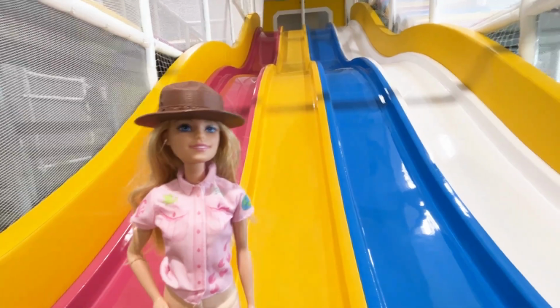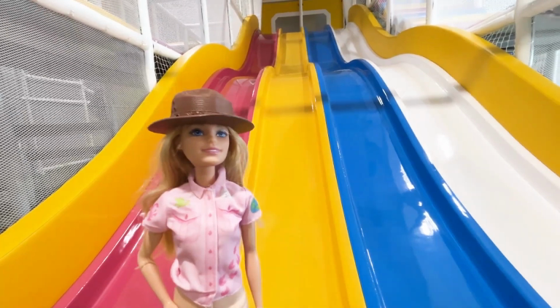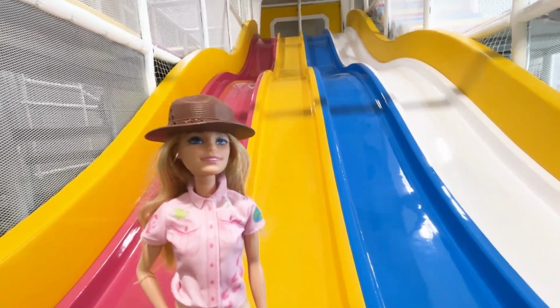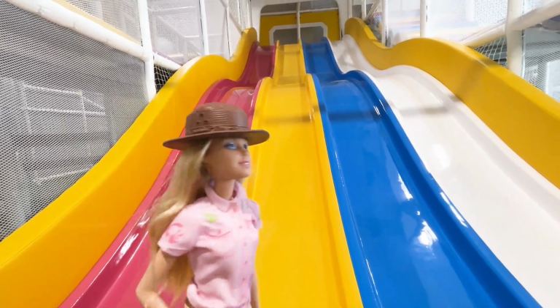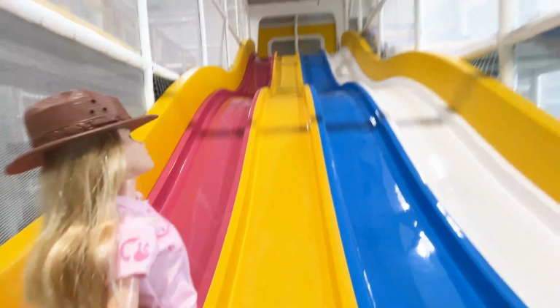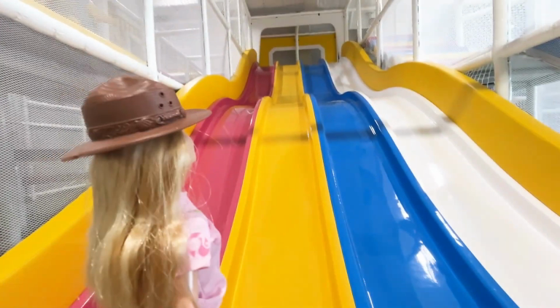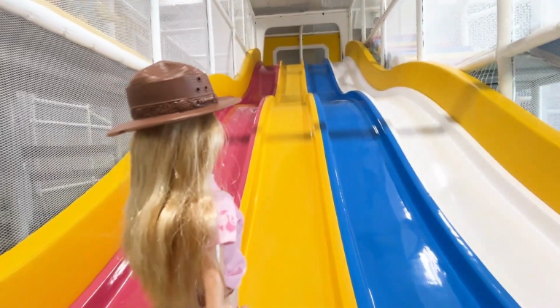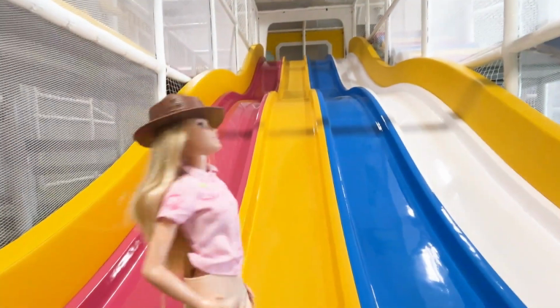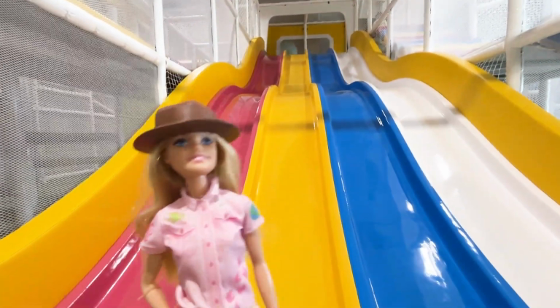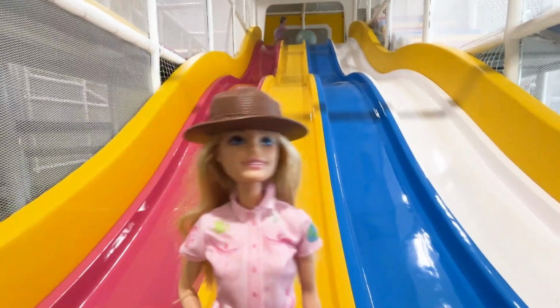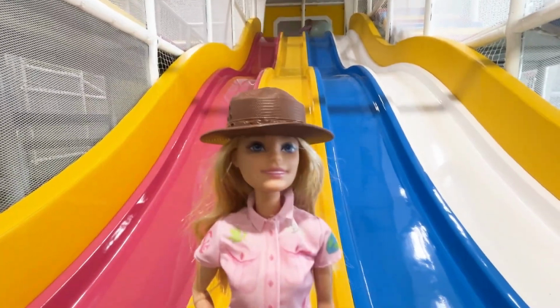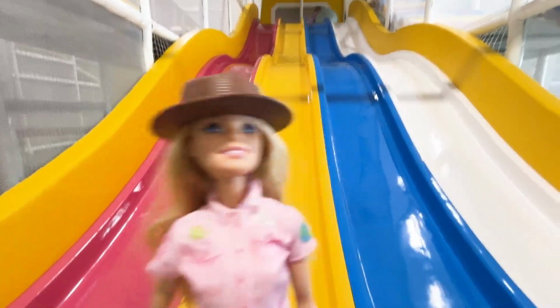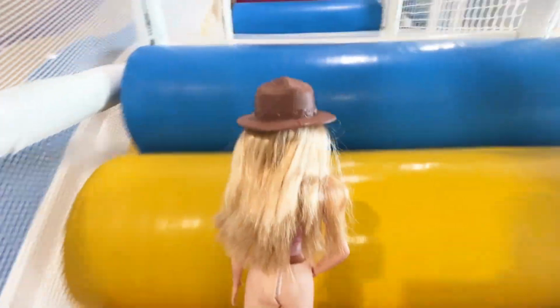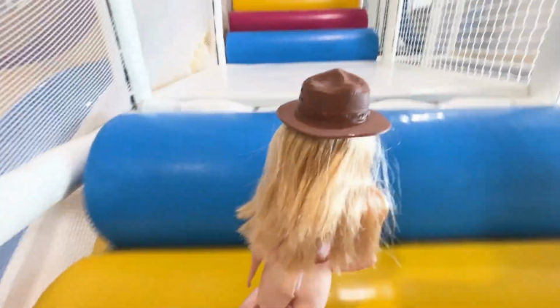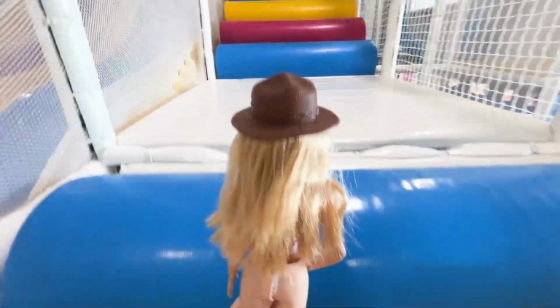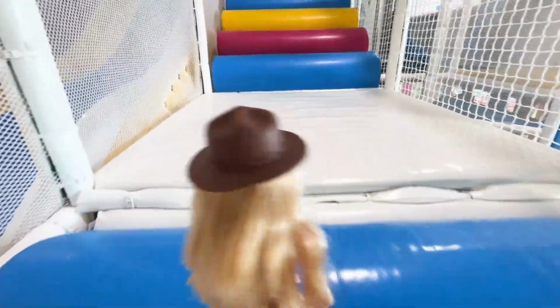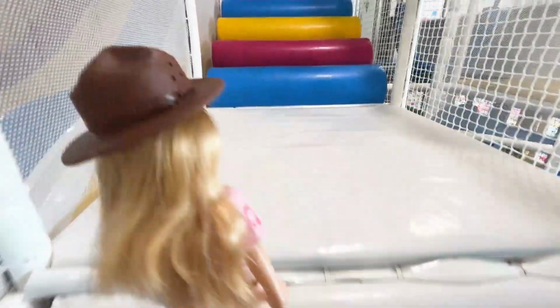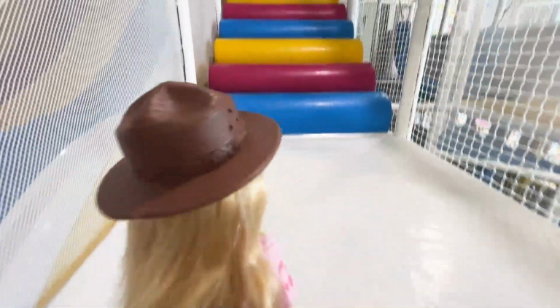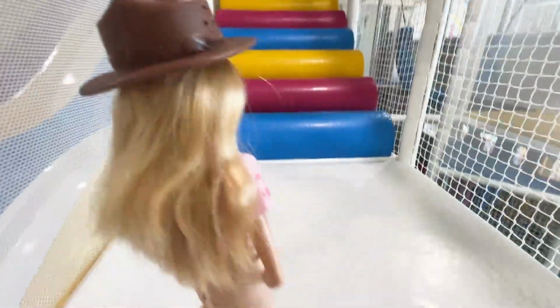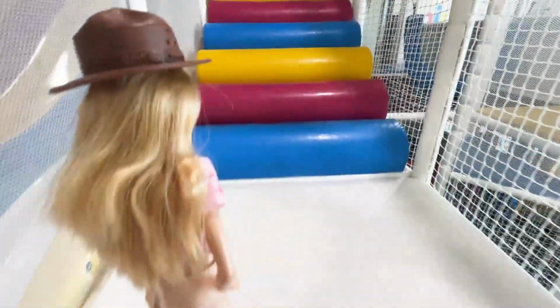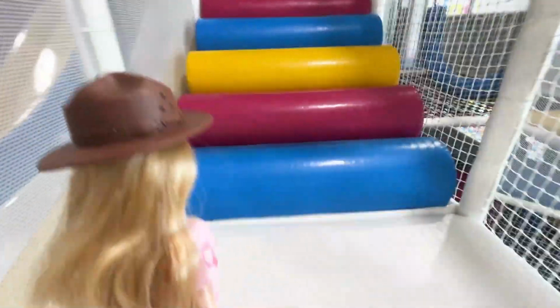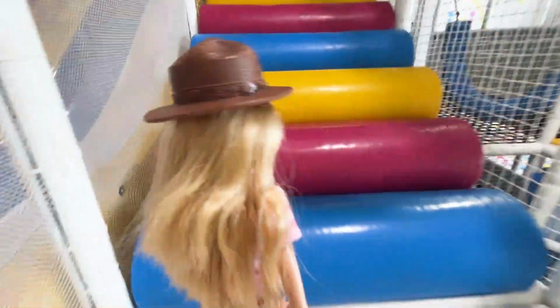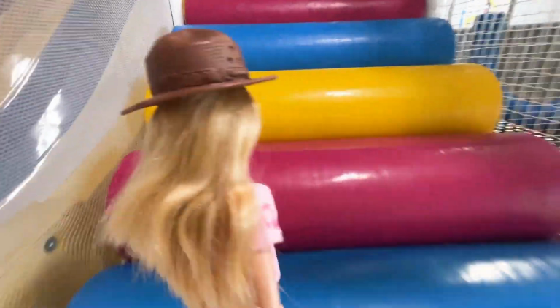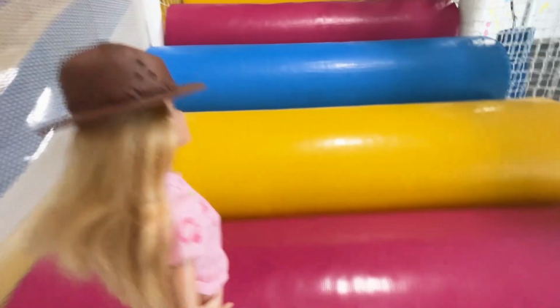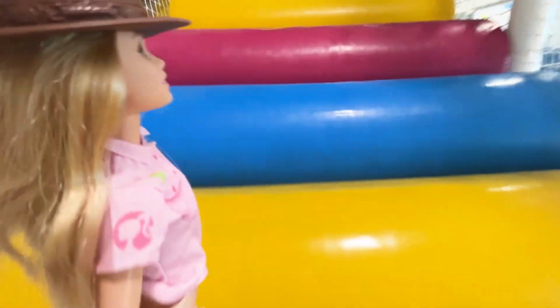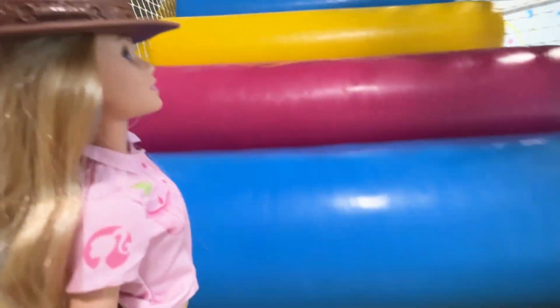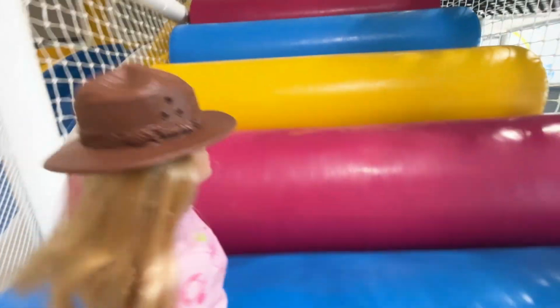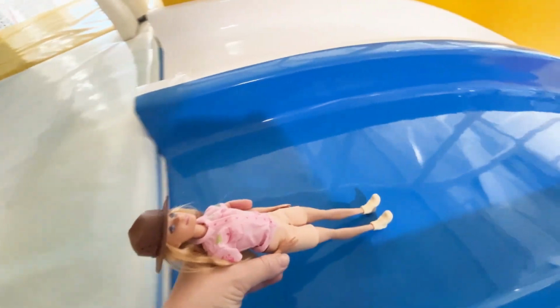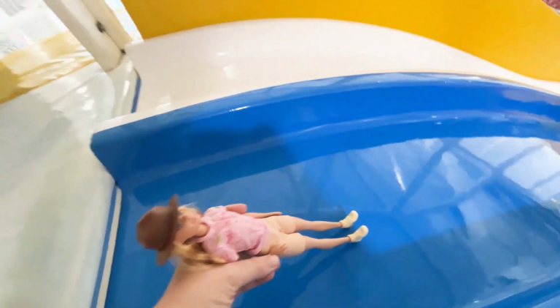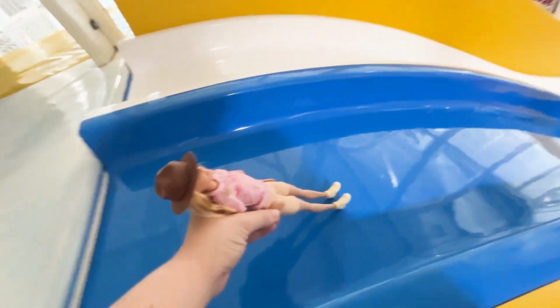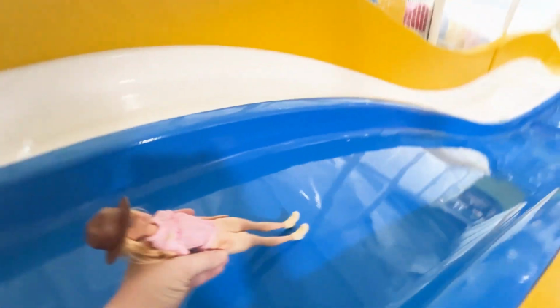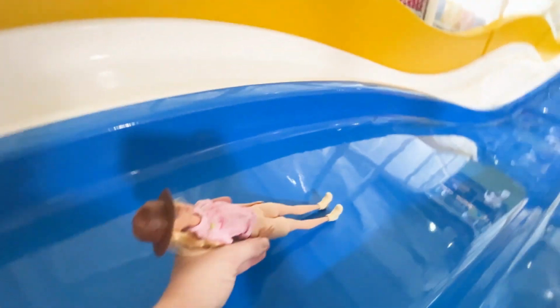Look at these slides. There are four amazing colors. I'm gonna head up there. And down the slide we go.